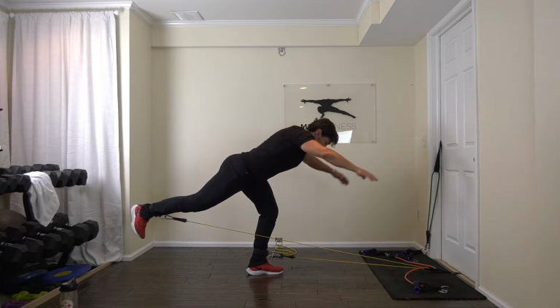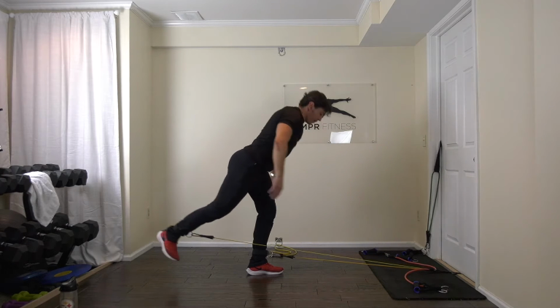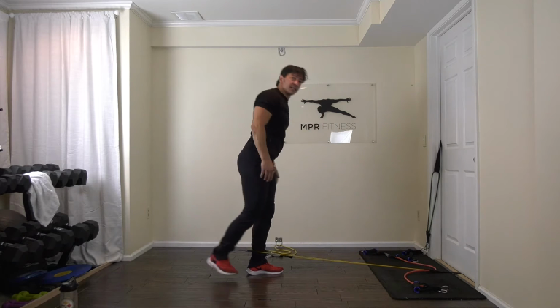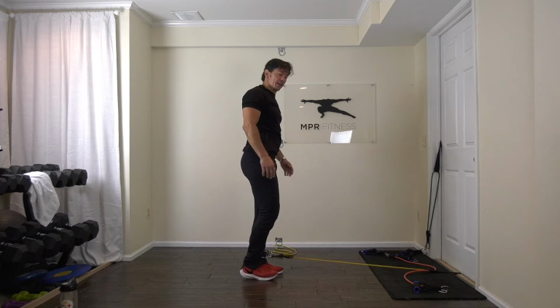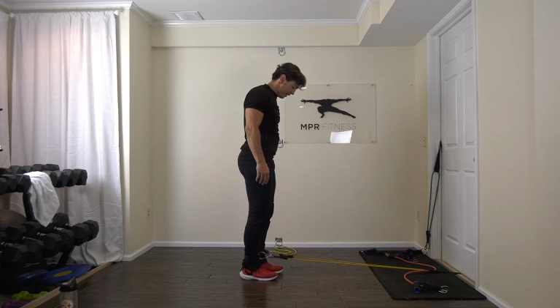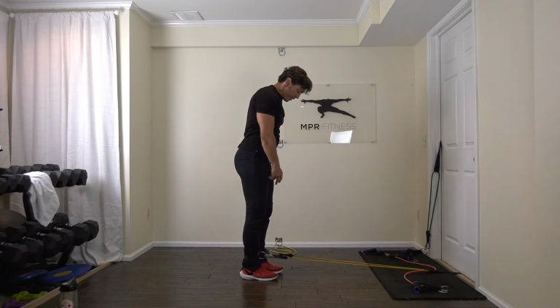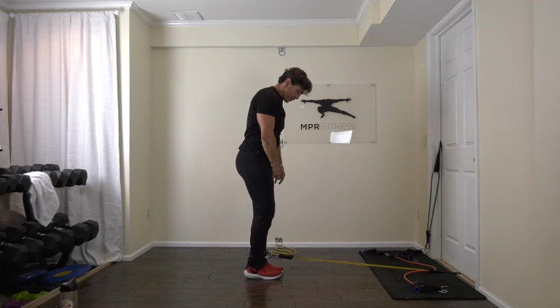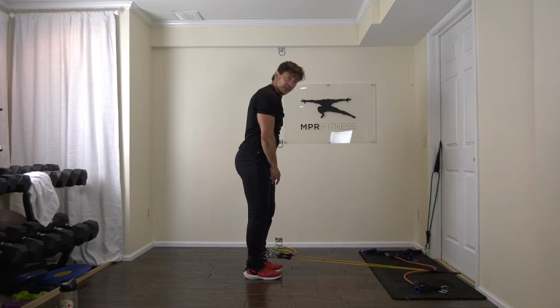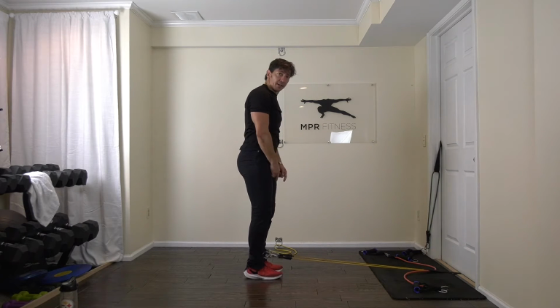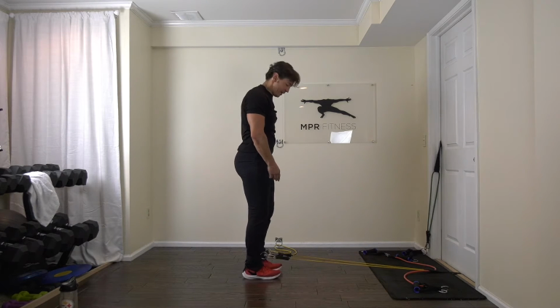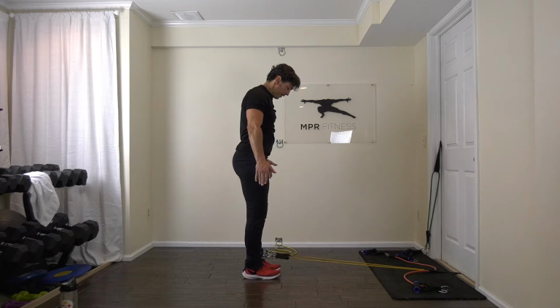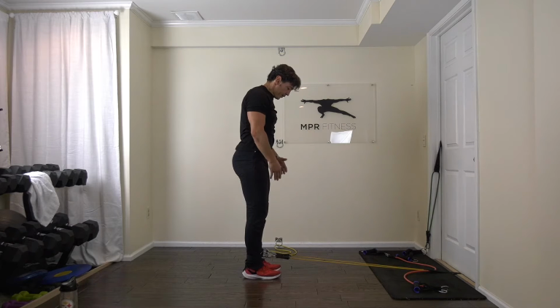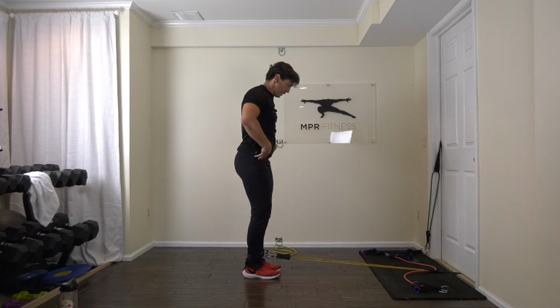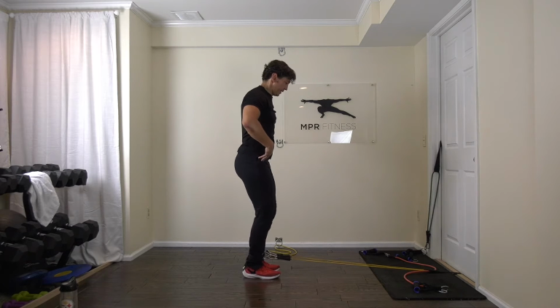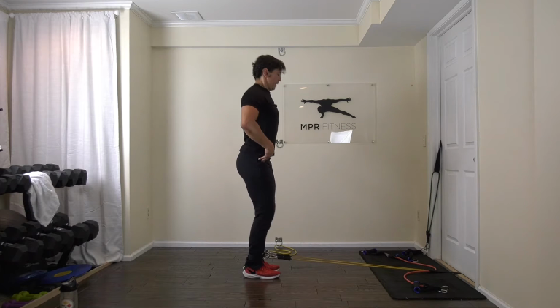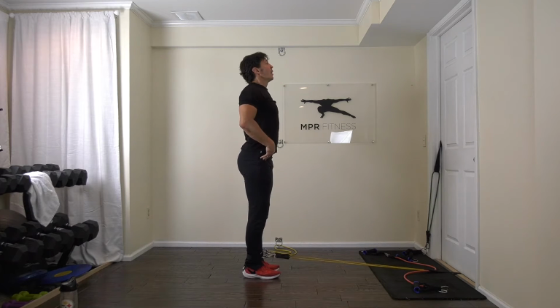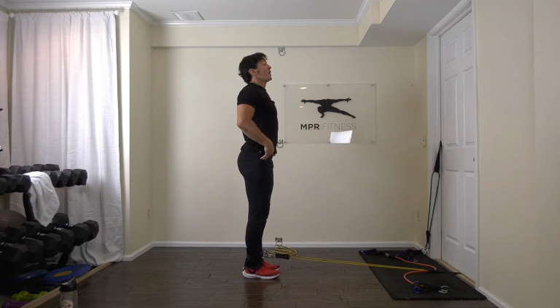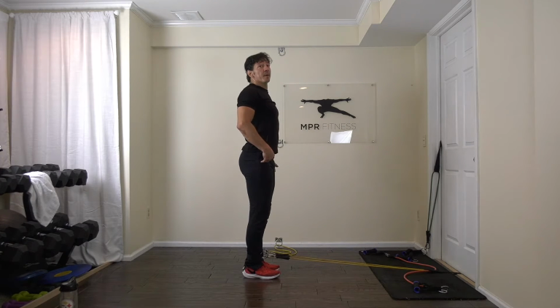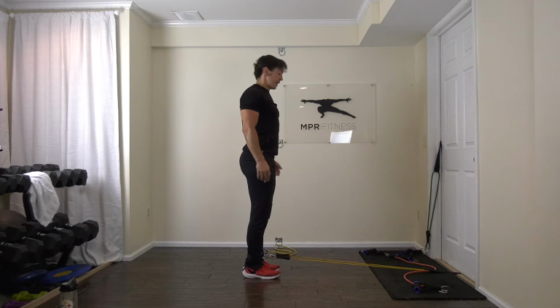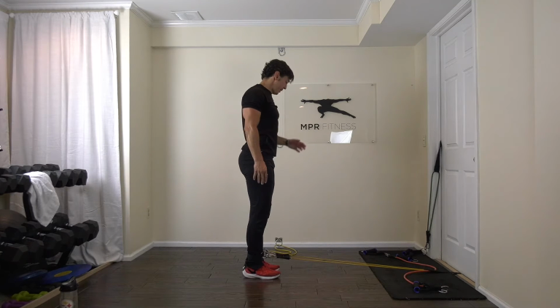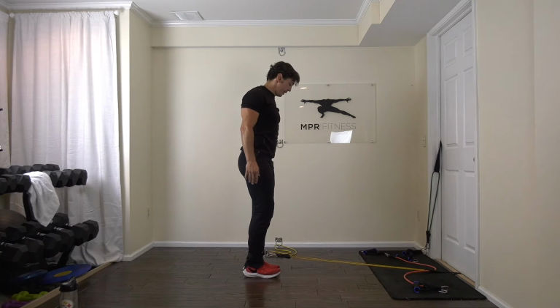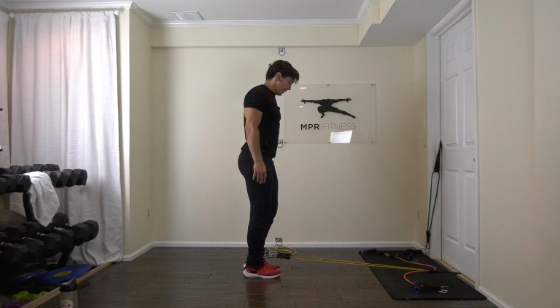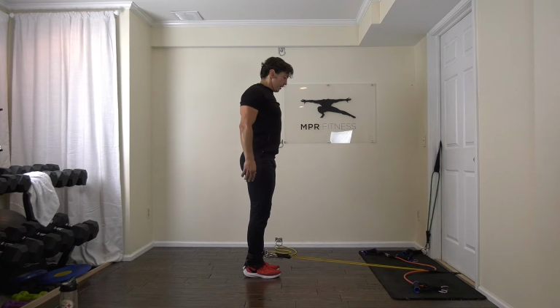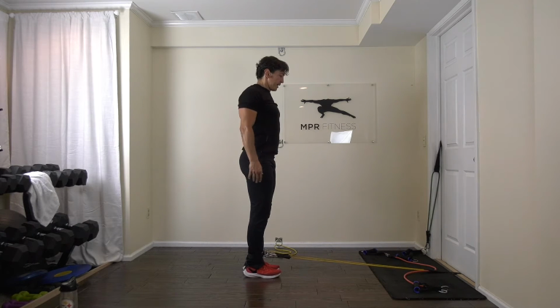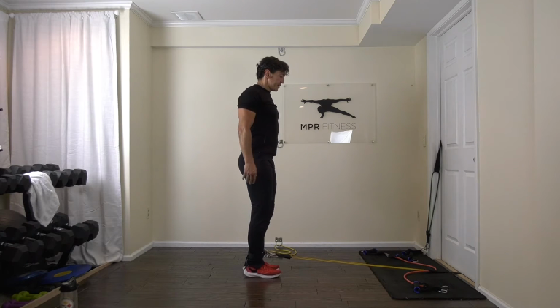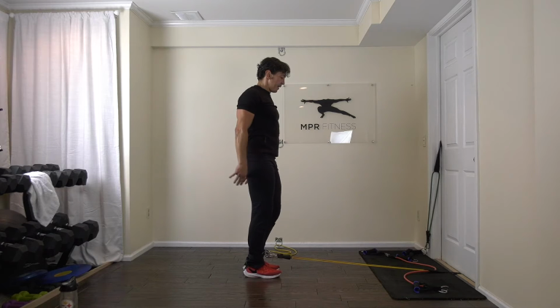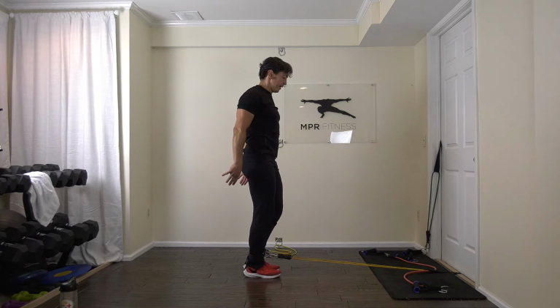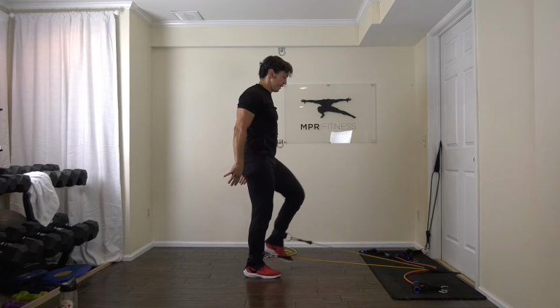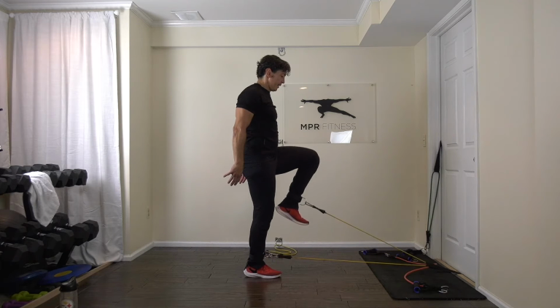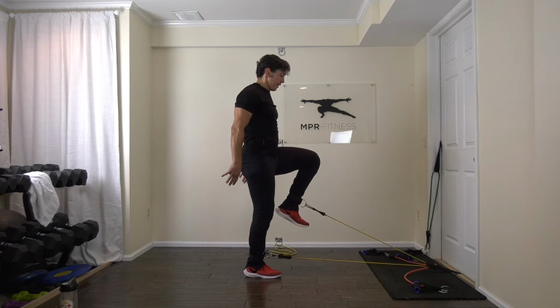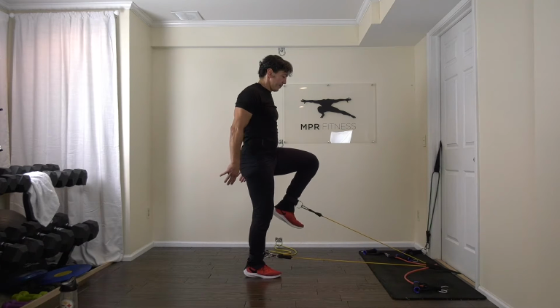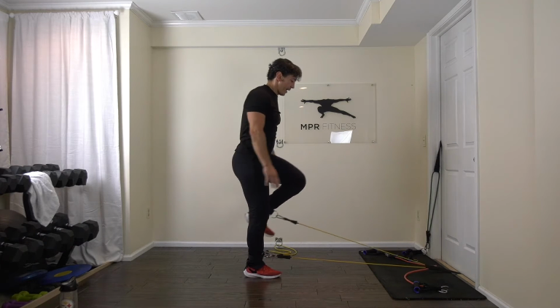Come up easy, make sure you're even again. Feet are neutral, open up. Knee comes up and push back.